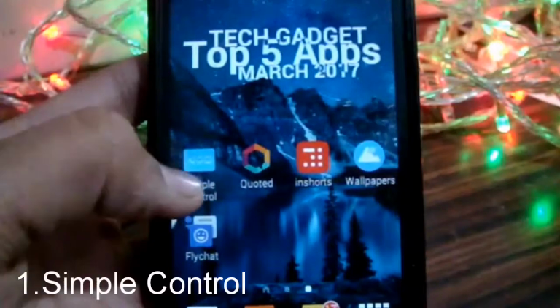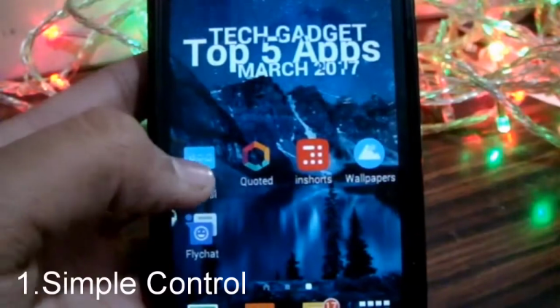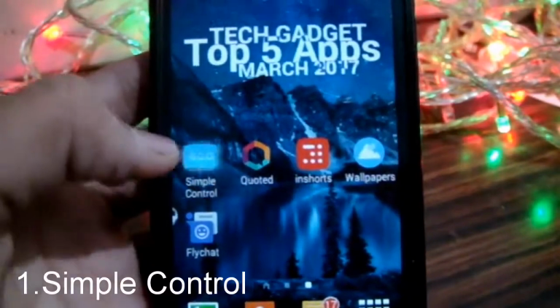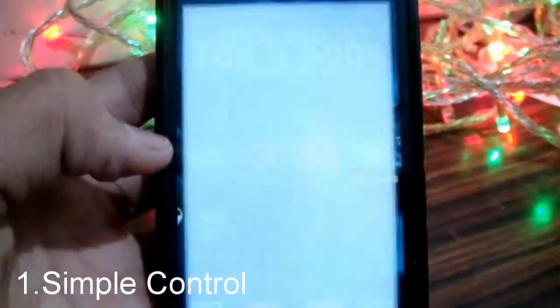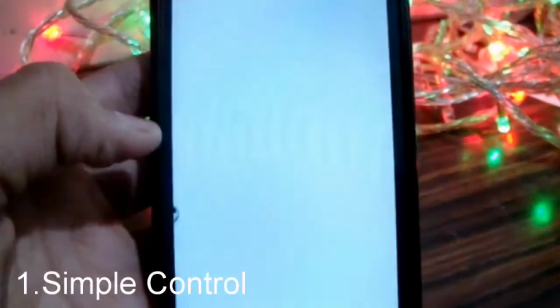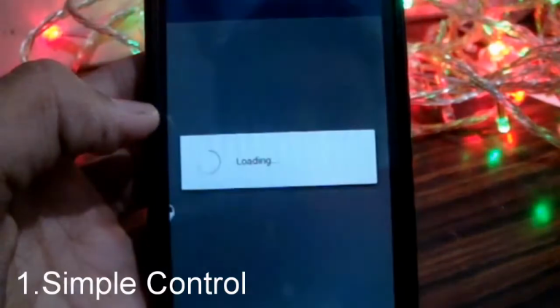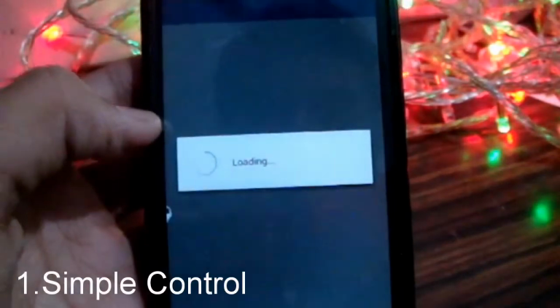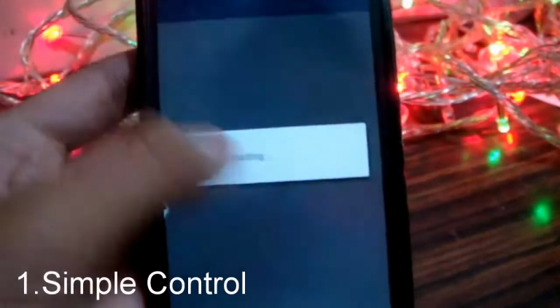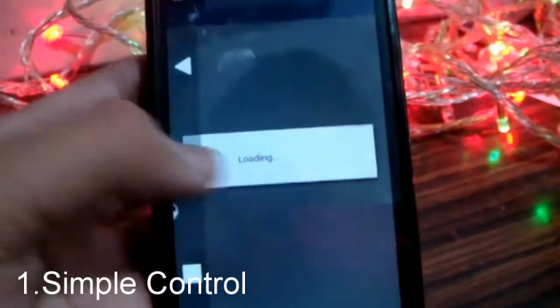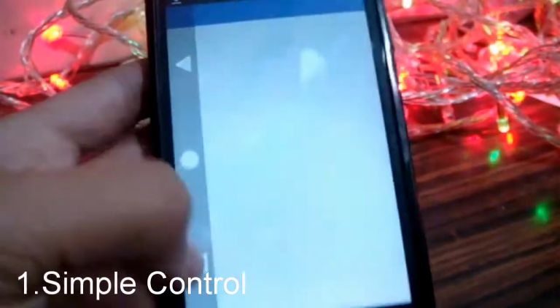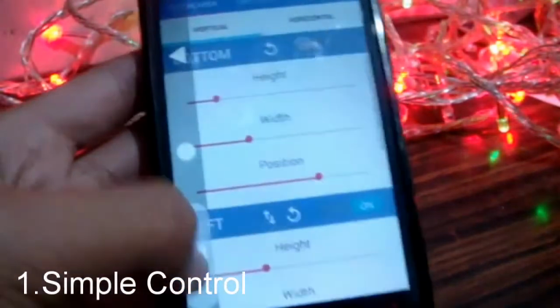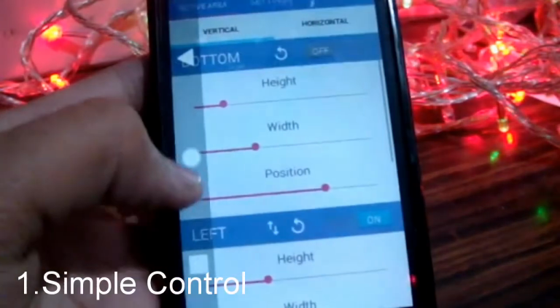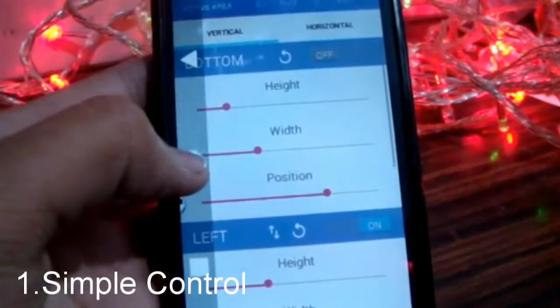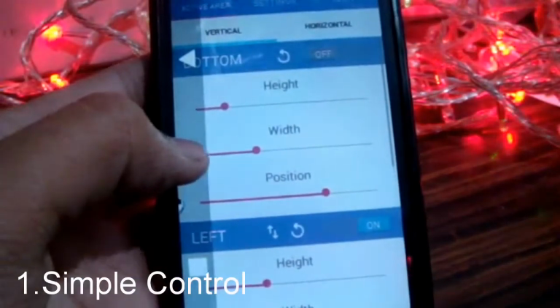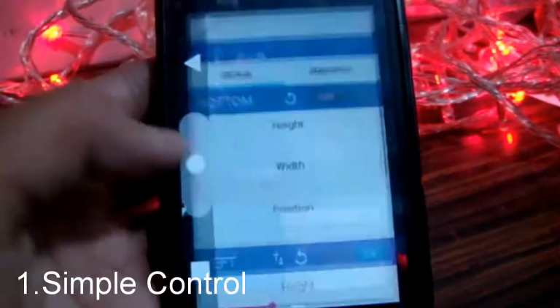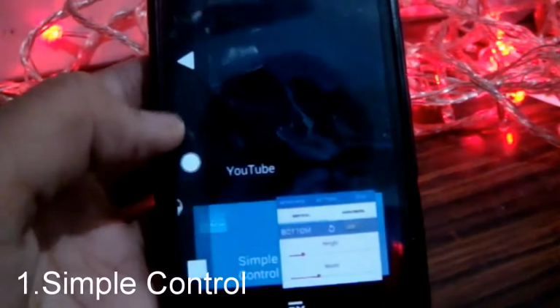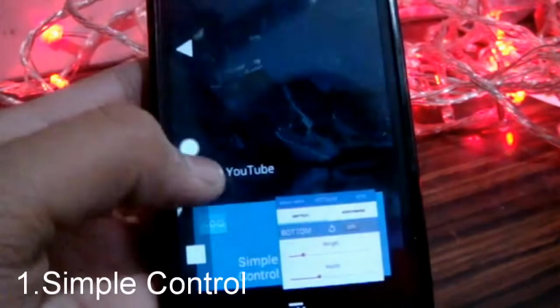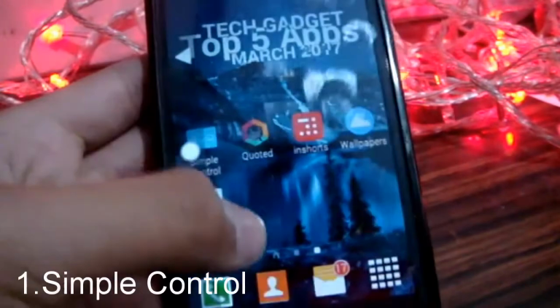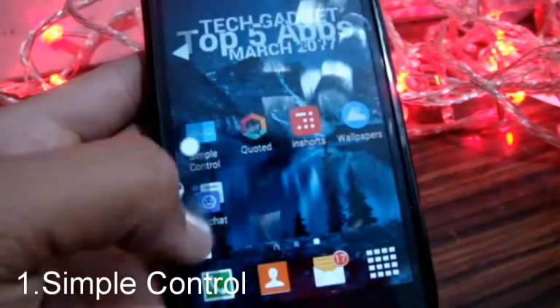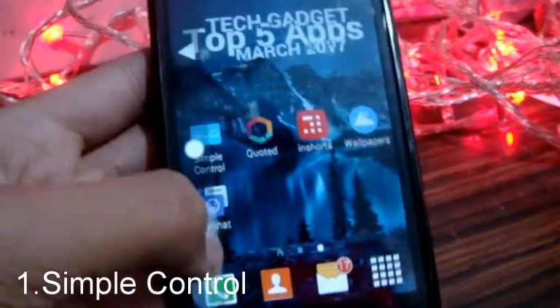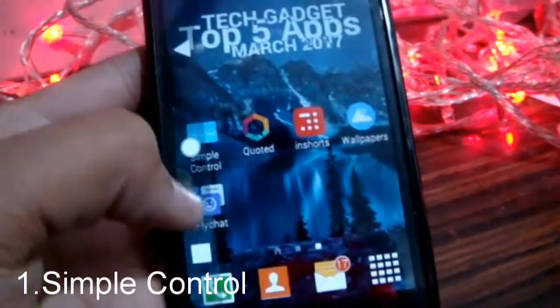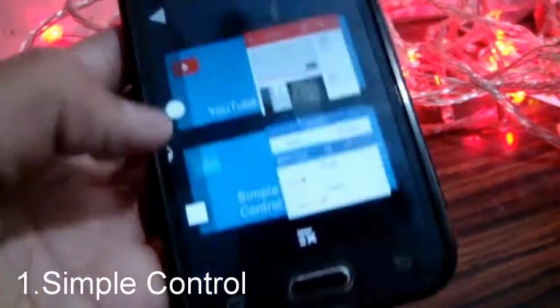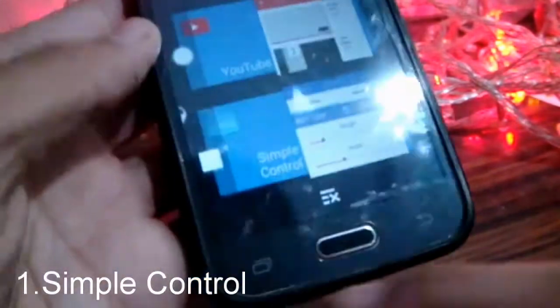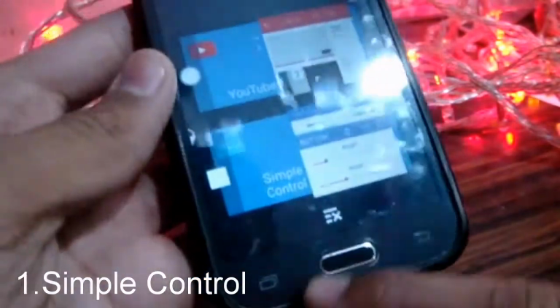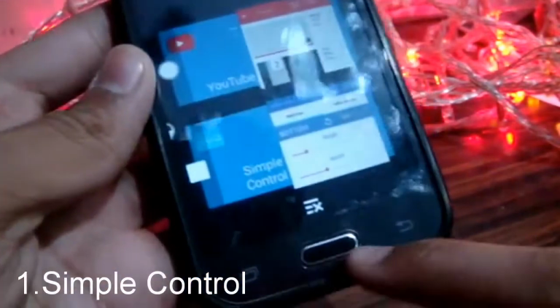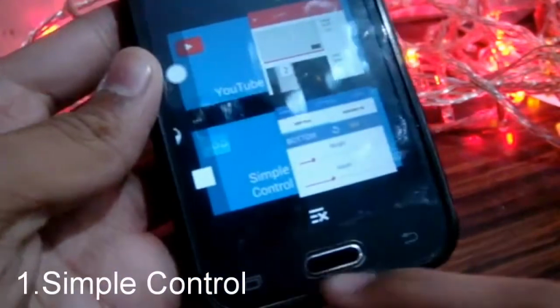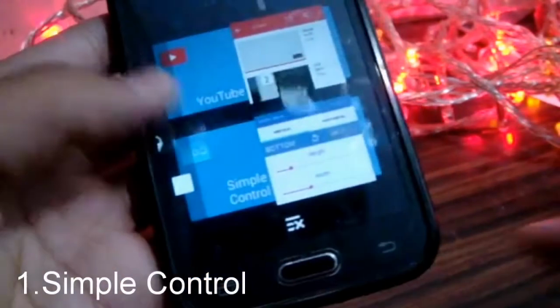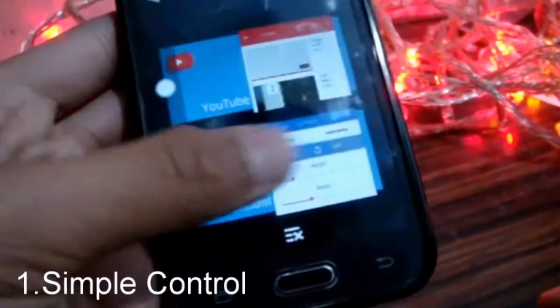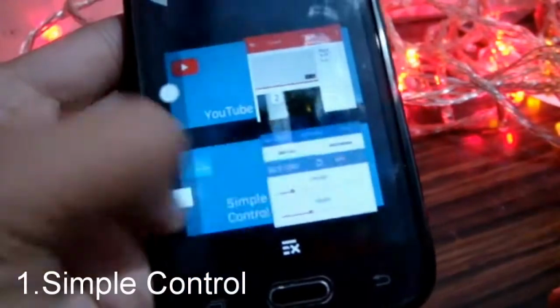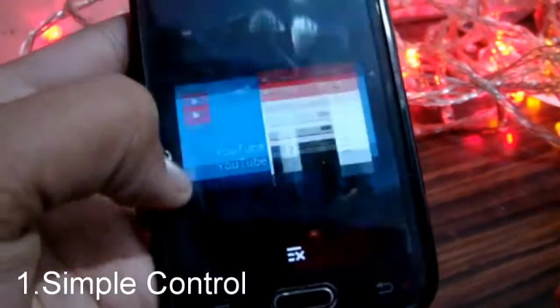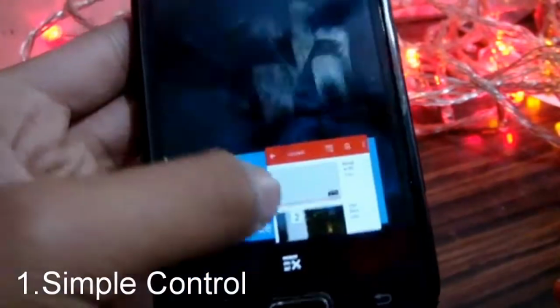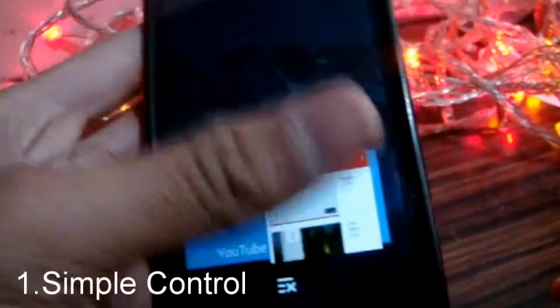The first app on the list is Simple Control. It lets you add on-screen buttons on your smartphone in case your physical buttons are not working properly.